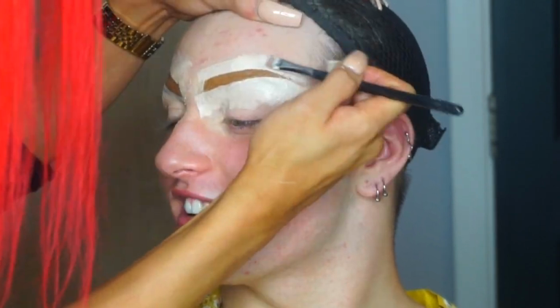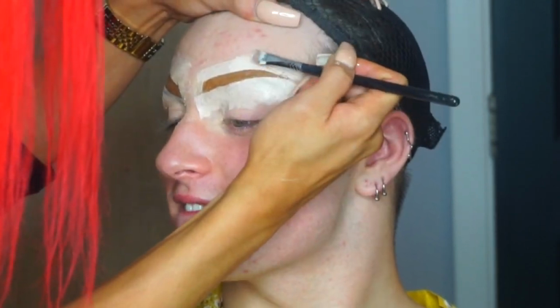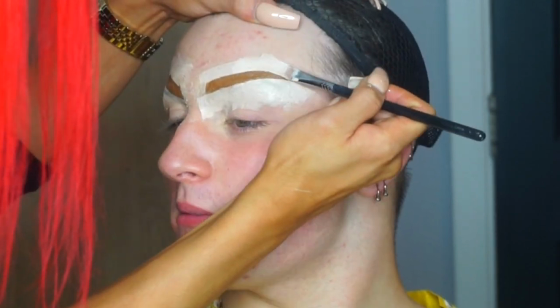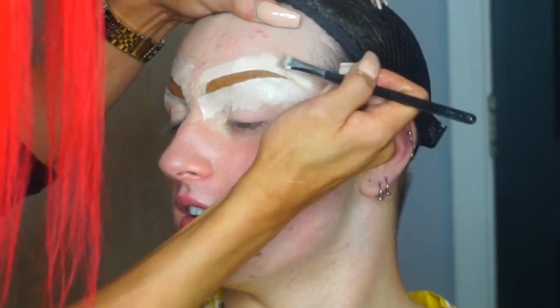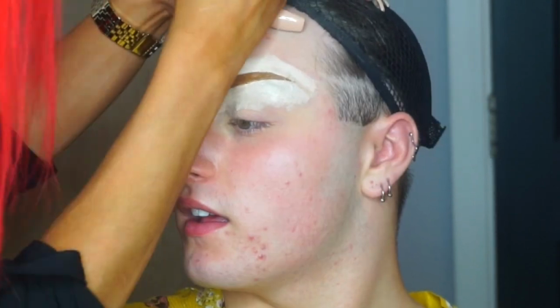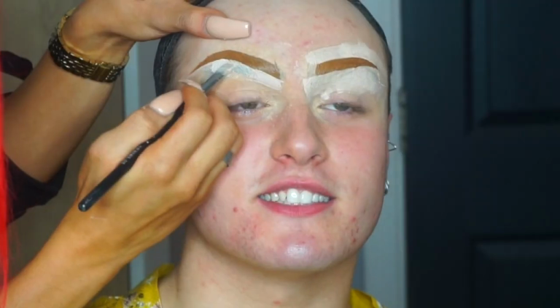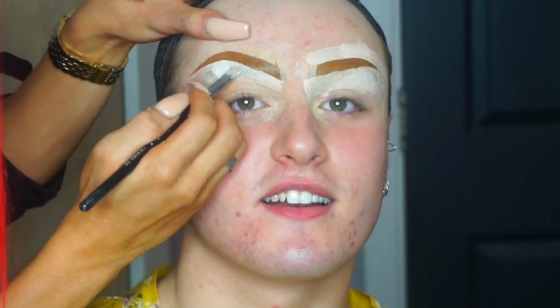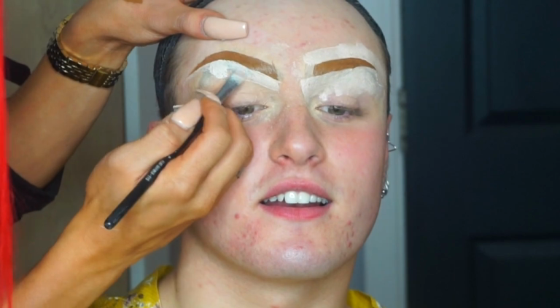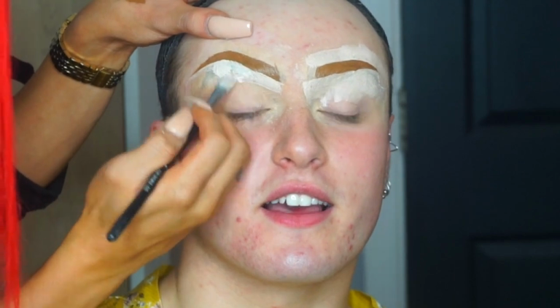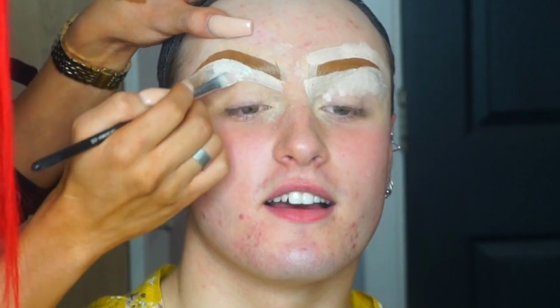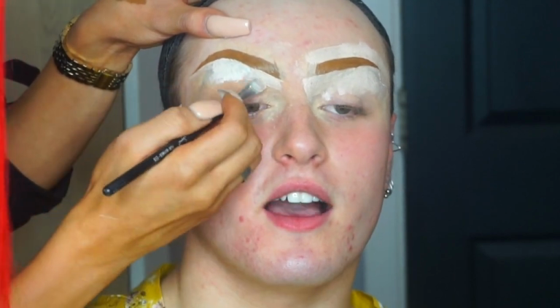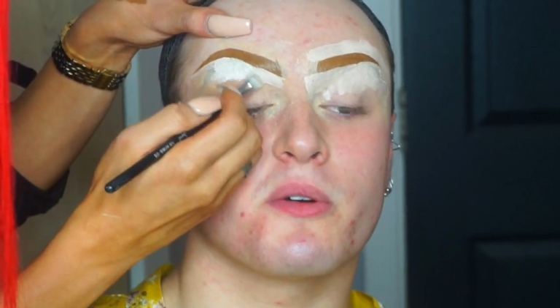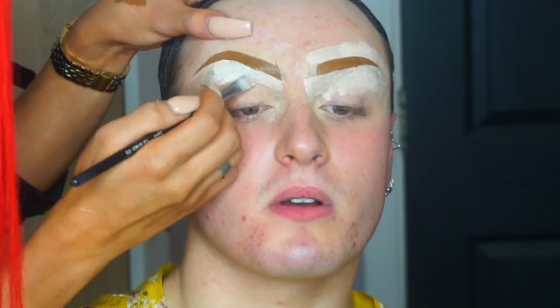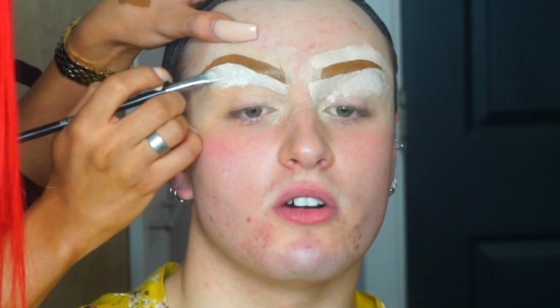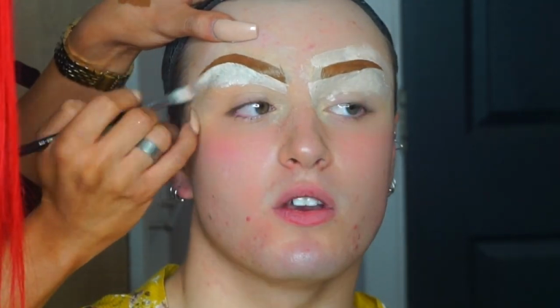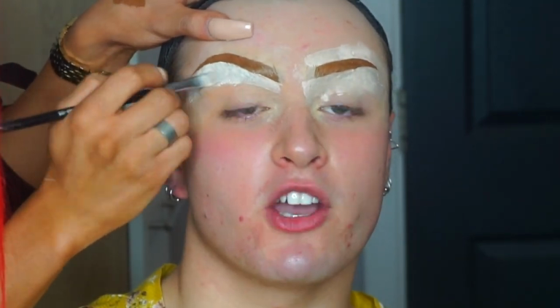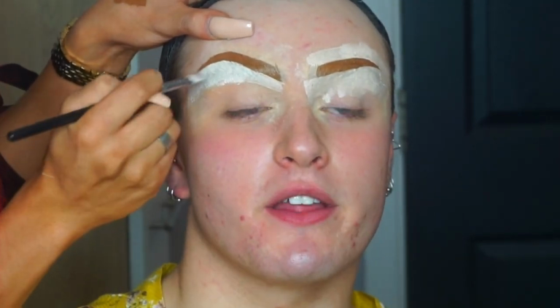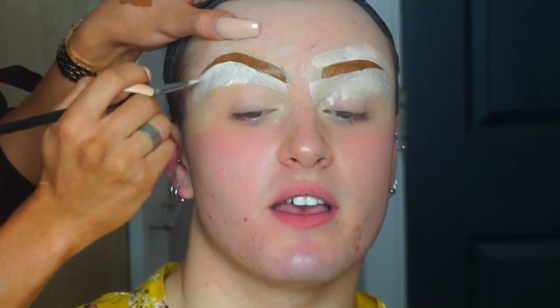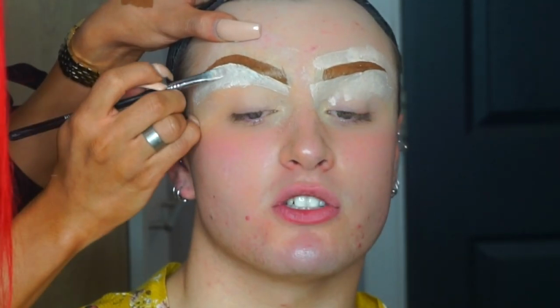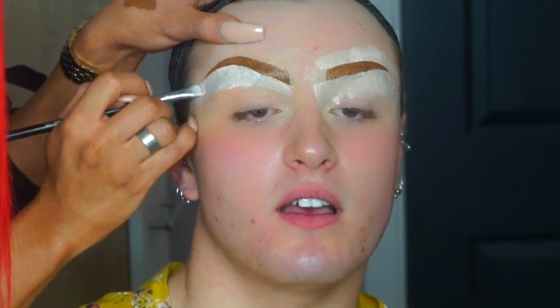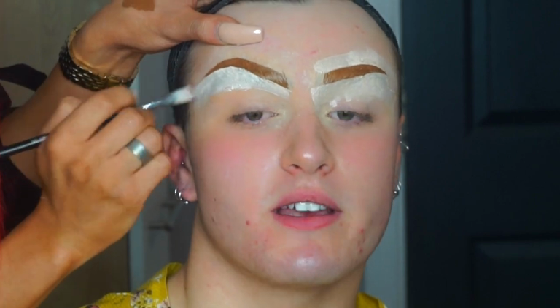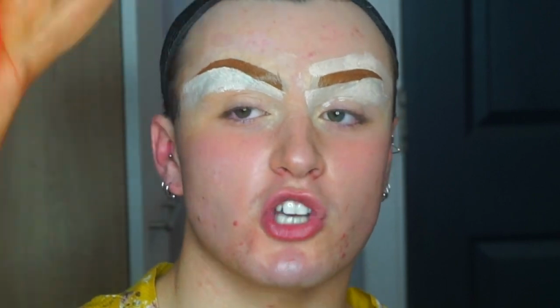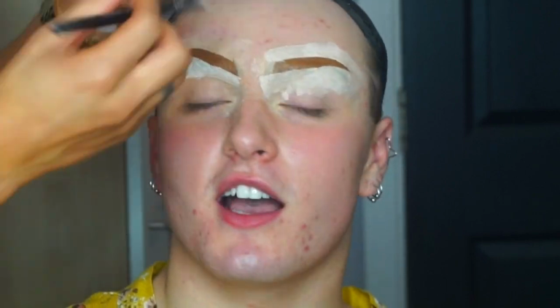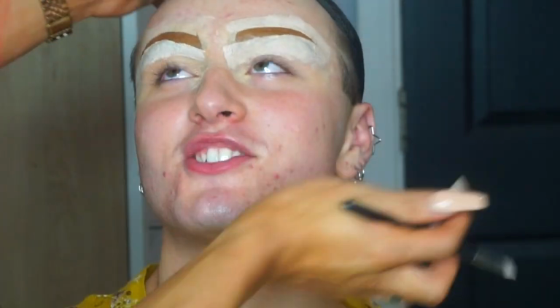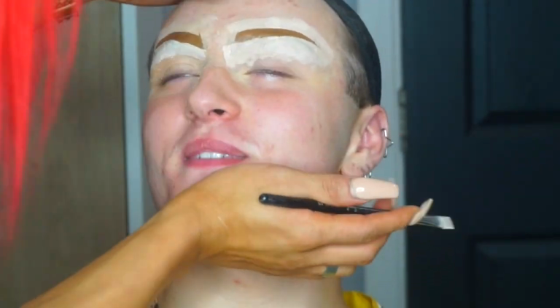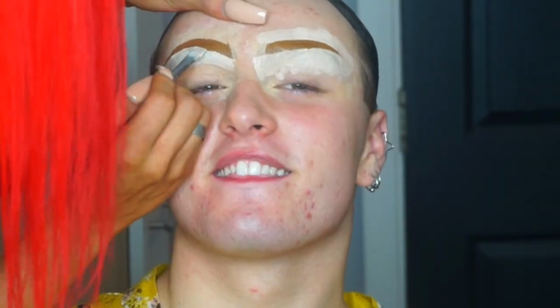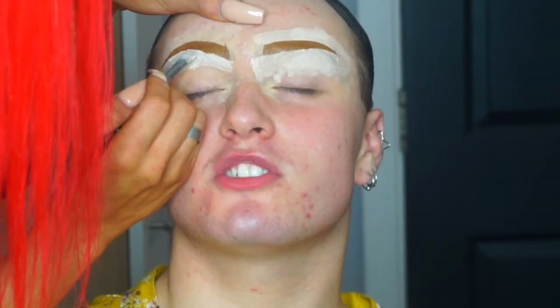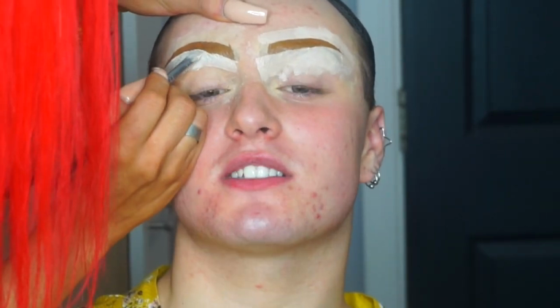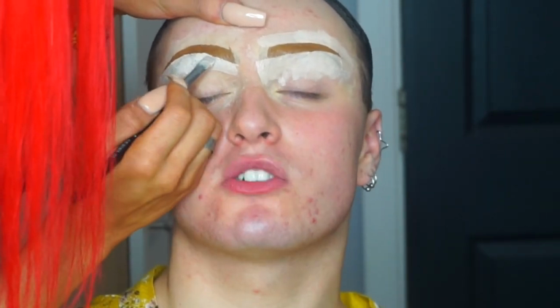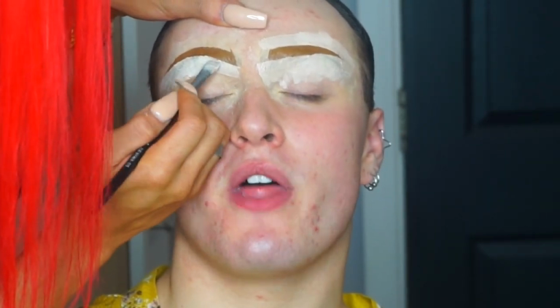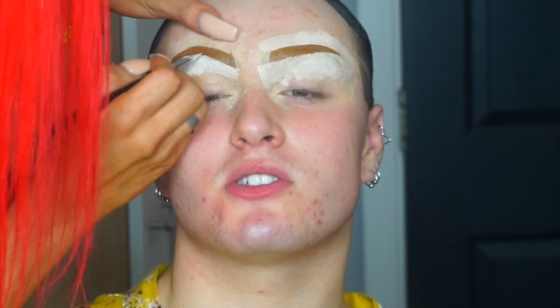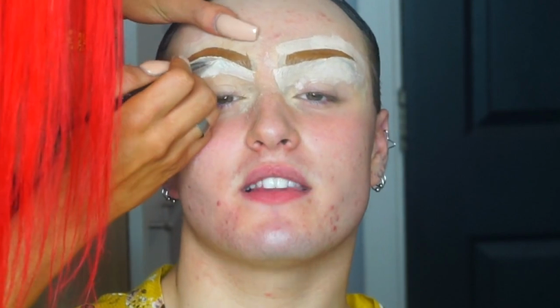This will apply a lot more evenly, creamier, and run smoothly. I'm also going to be cleaning up the eyebrows using a lighter concealer — the Barry M All Night Concealer in the lighter shade — so that it carves out the crease and also makes it a little bit more highlighted.